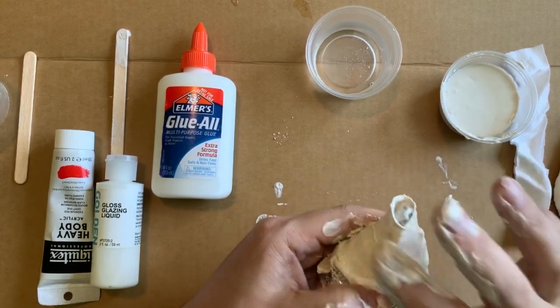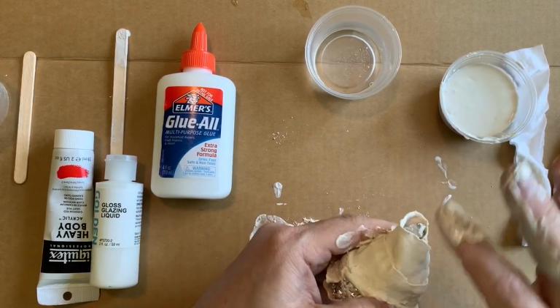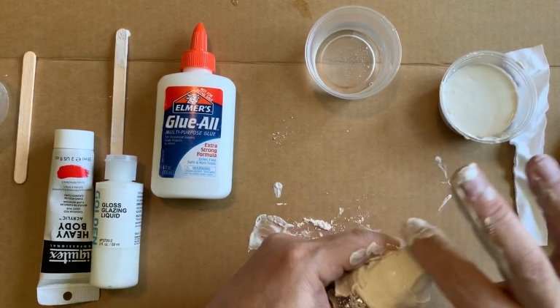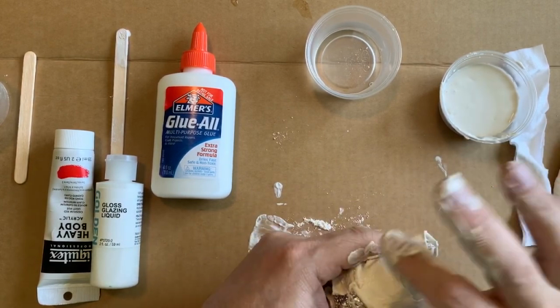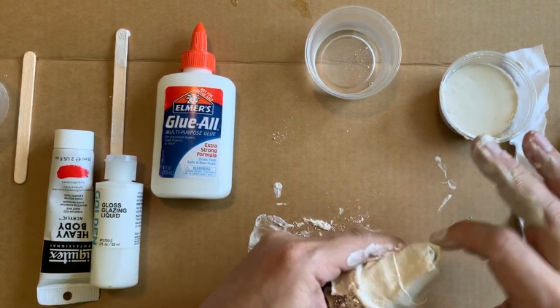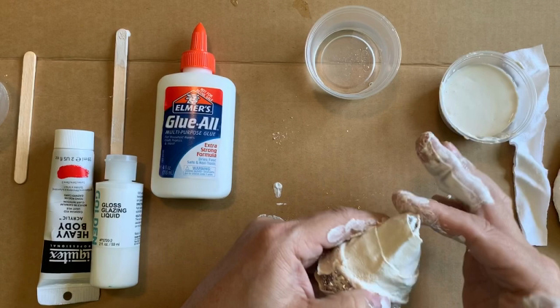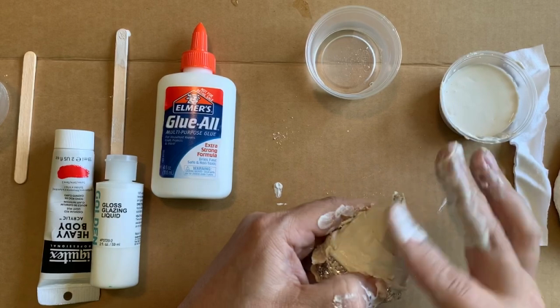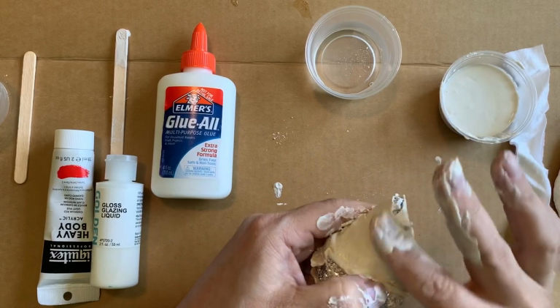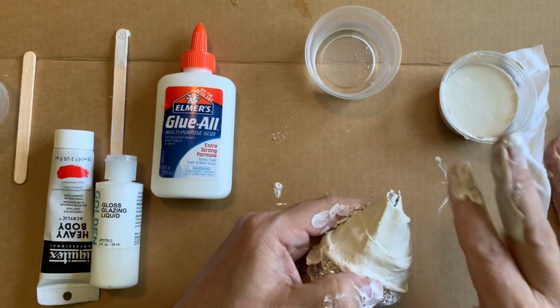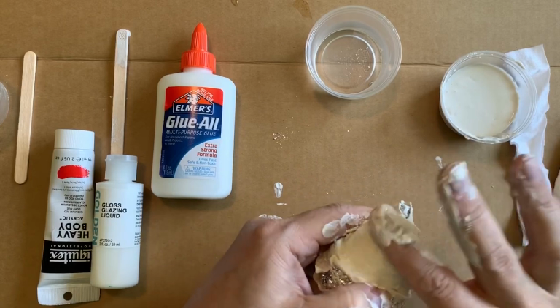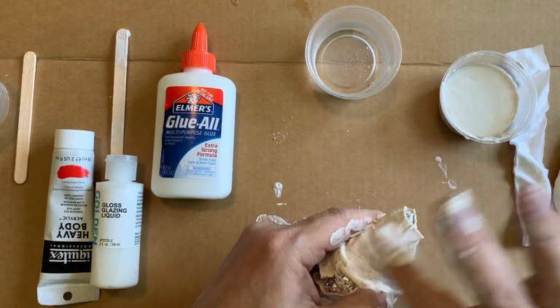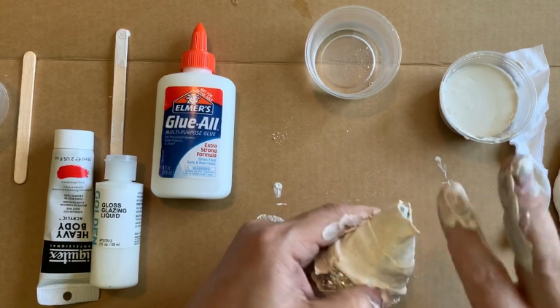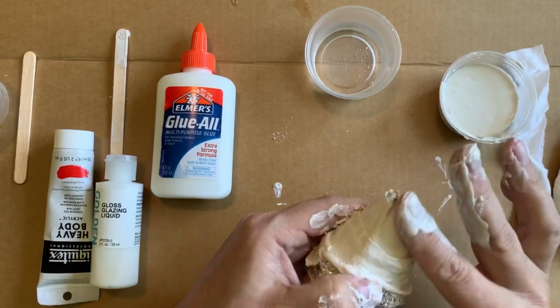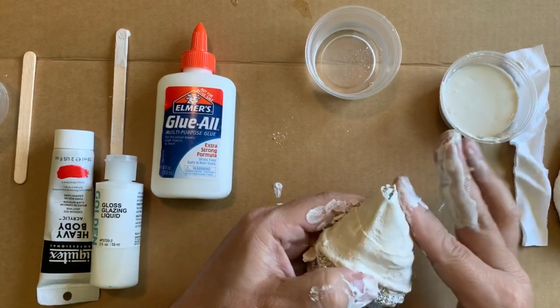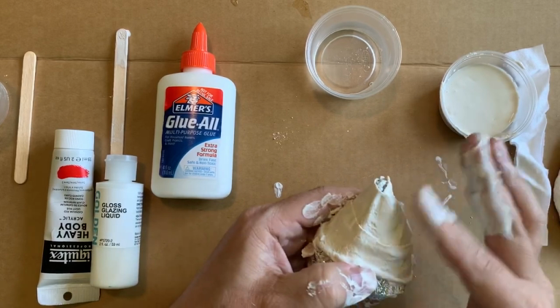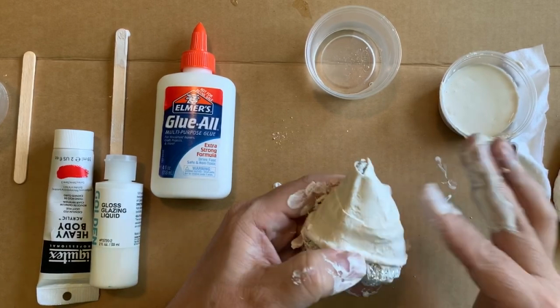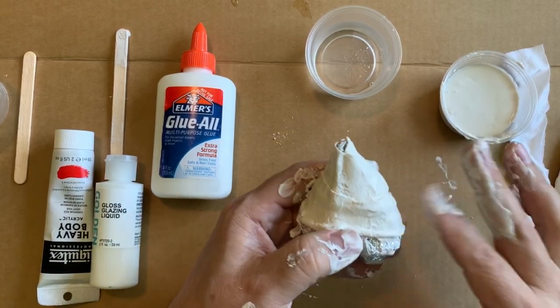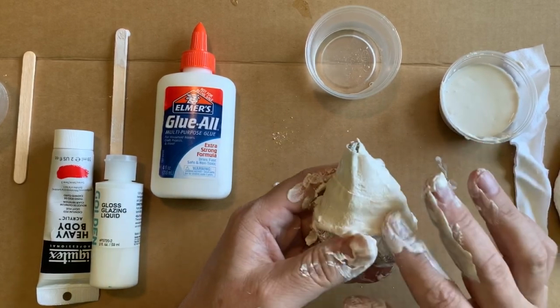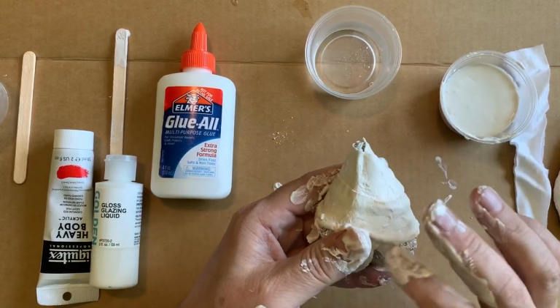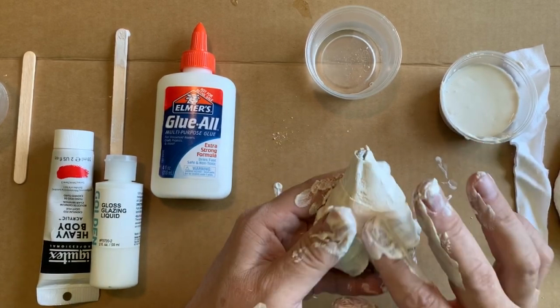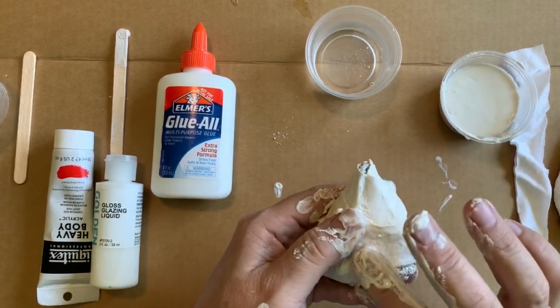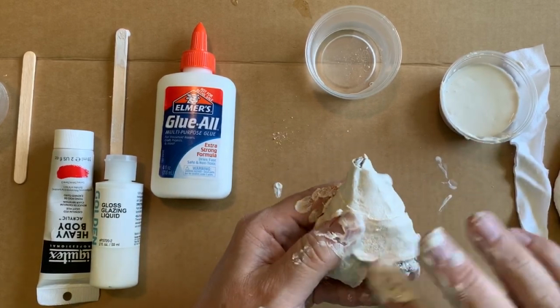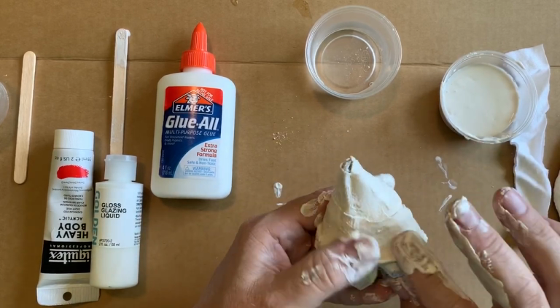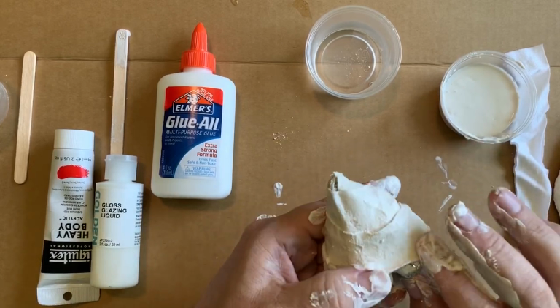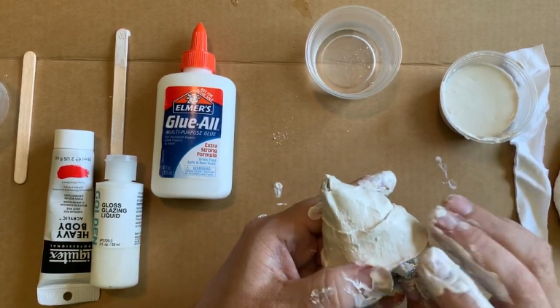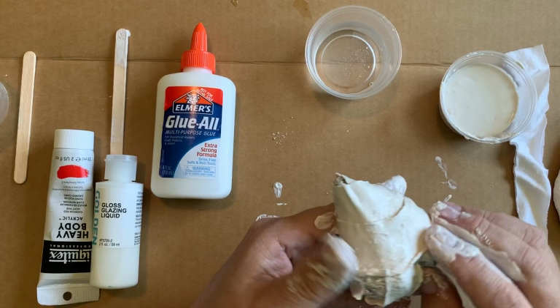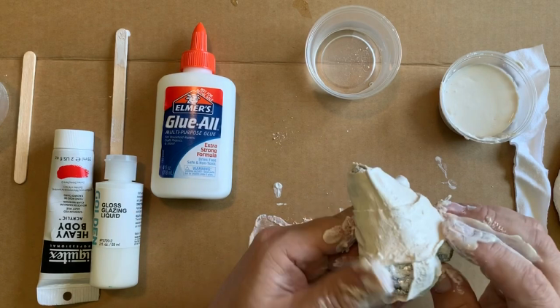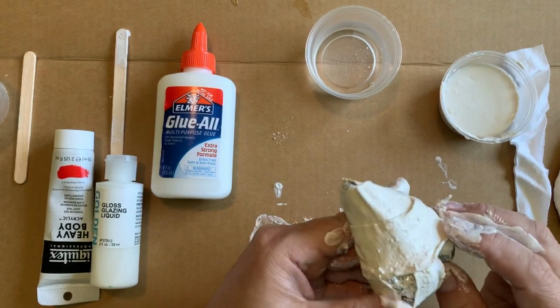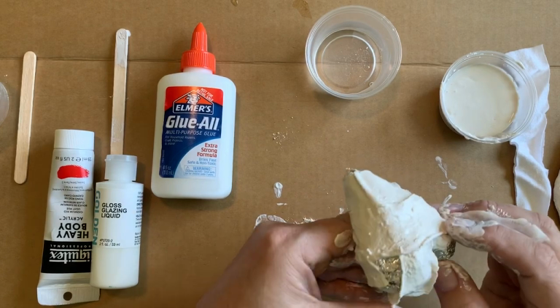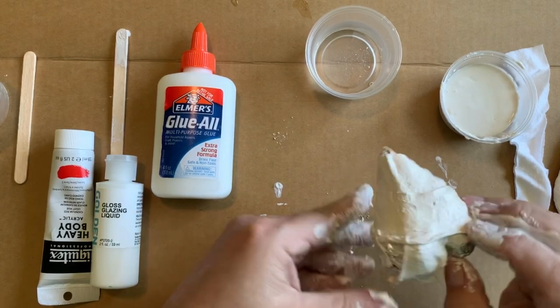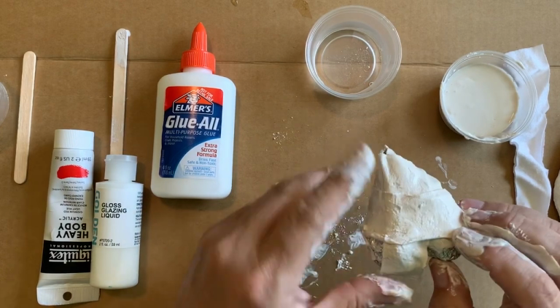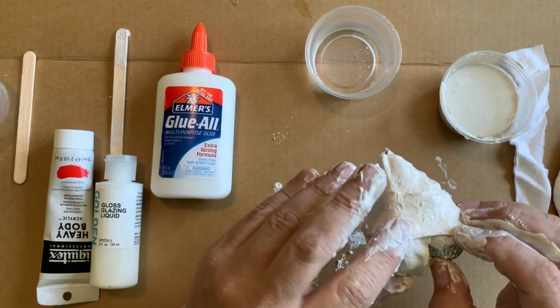You can continue to wrap this up and it'll harden just like plaster bandages will. The fuzzier your fabric is, the better.